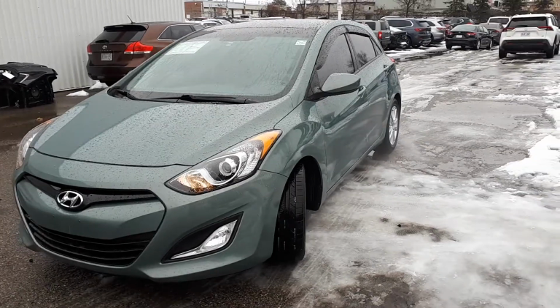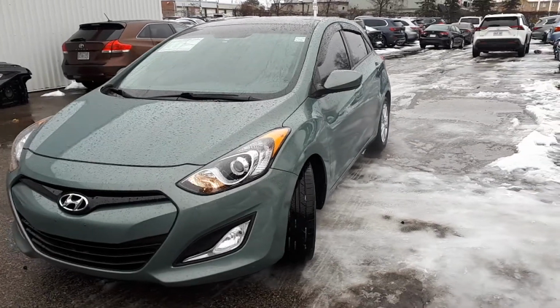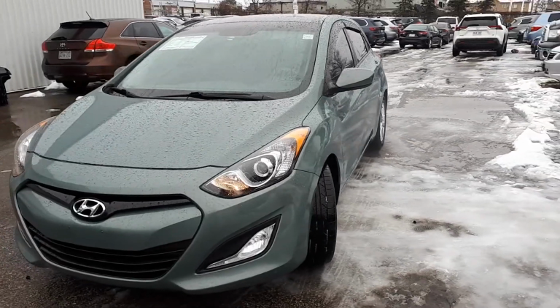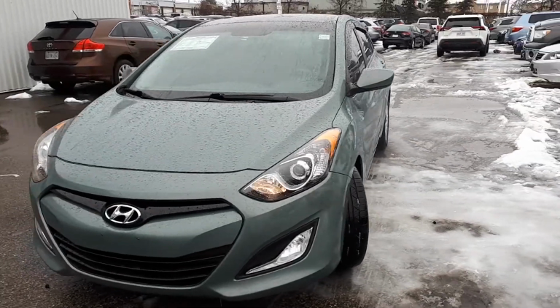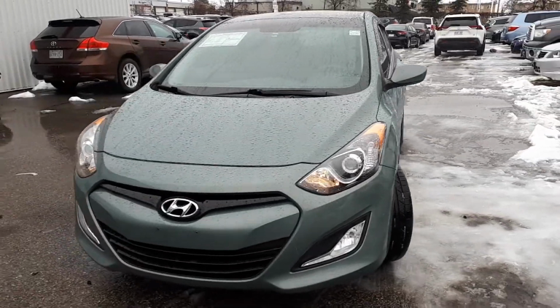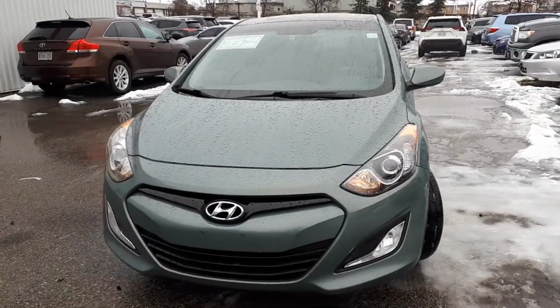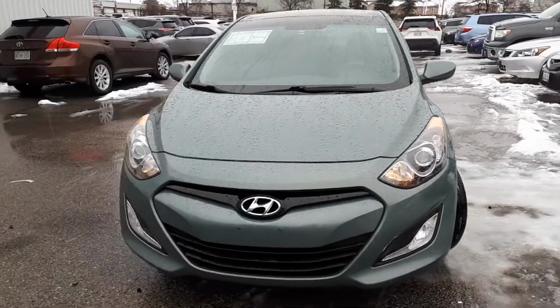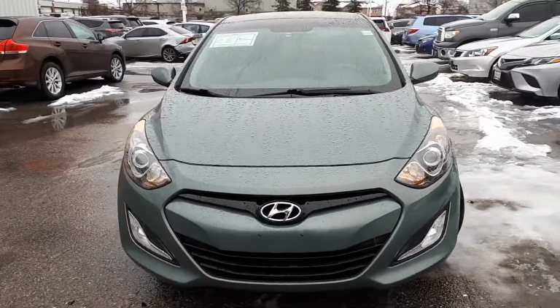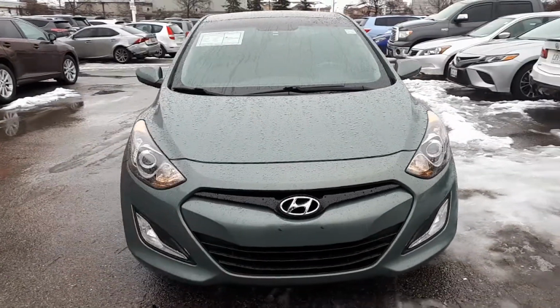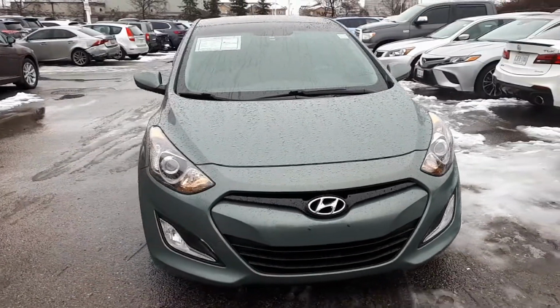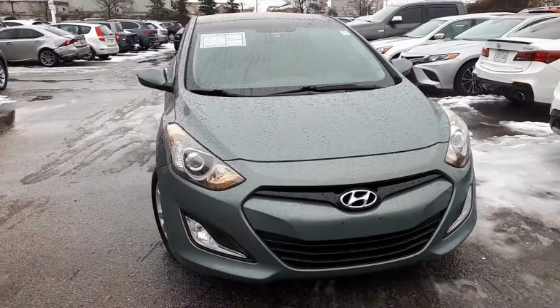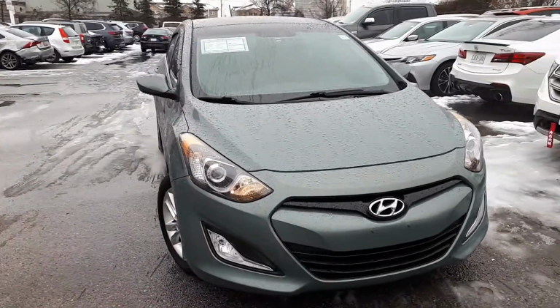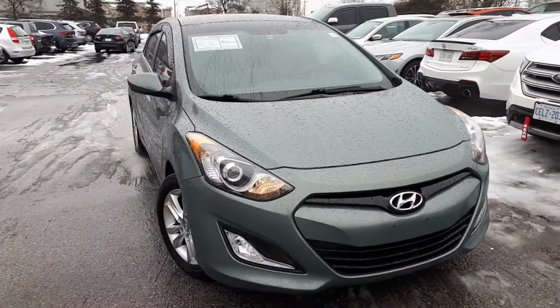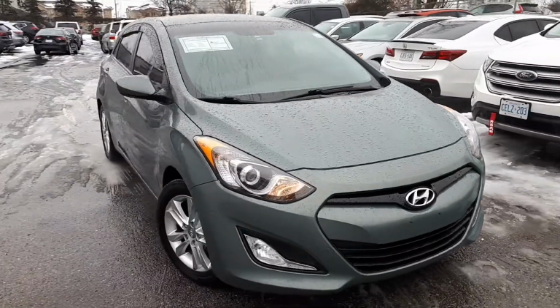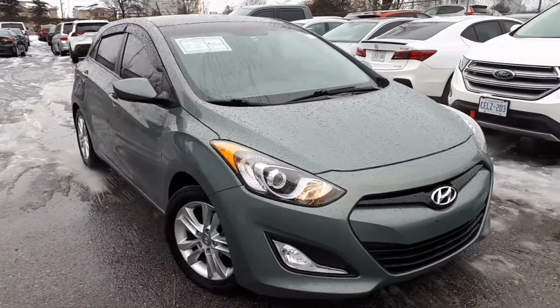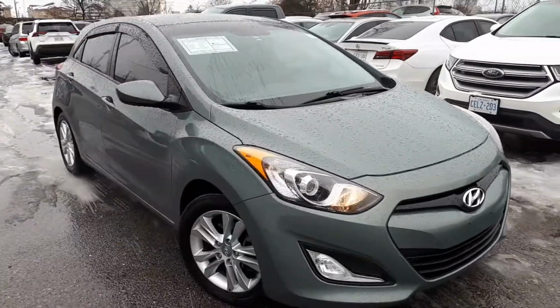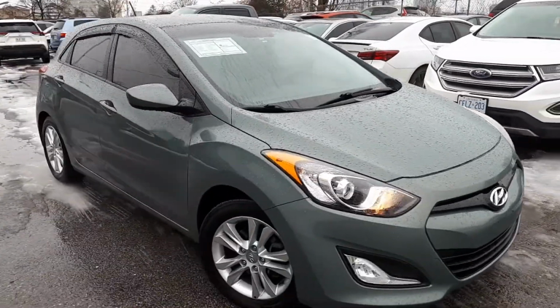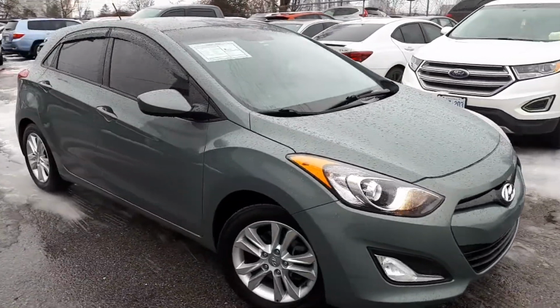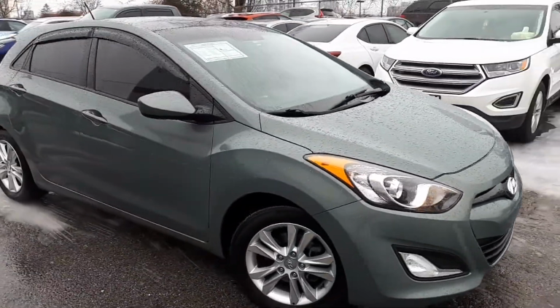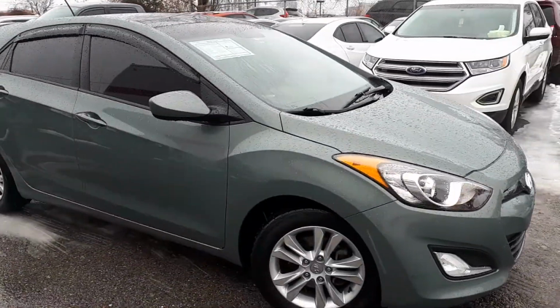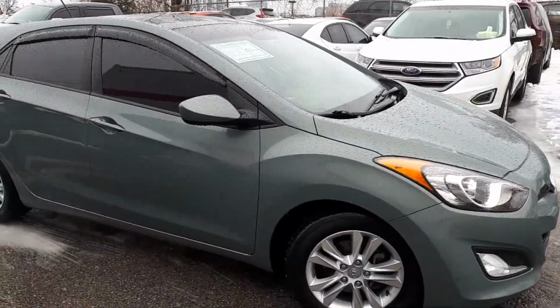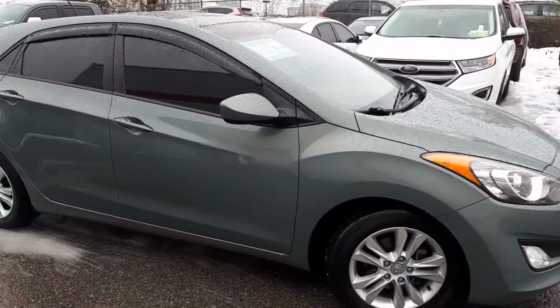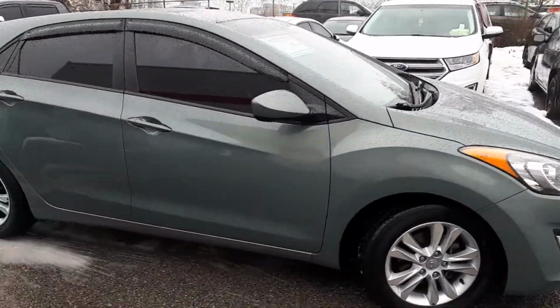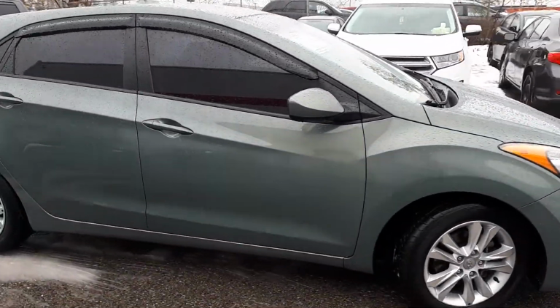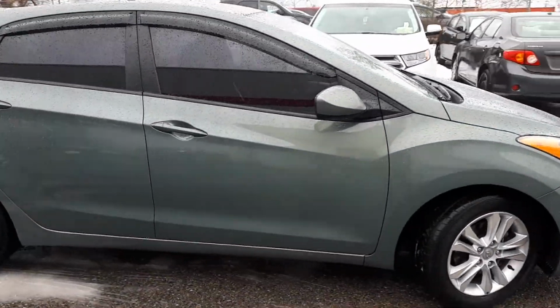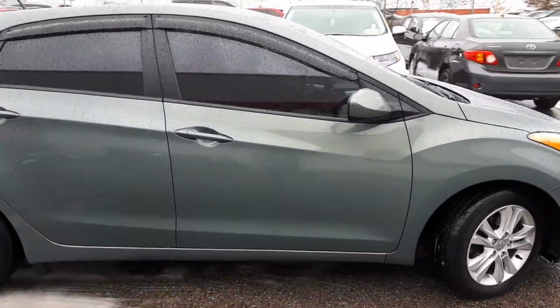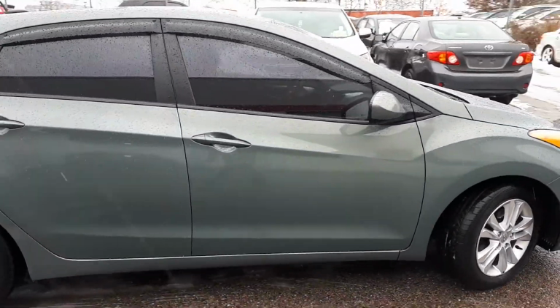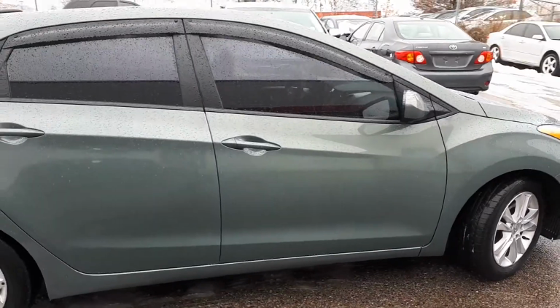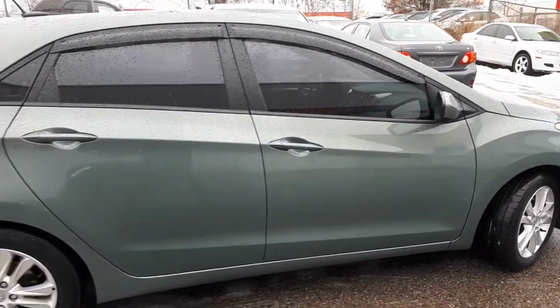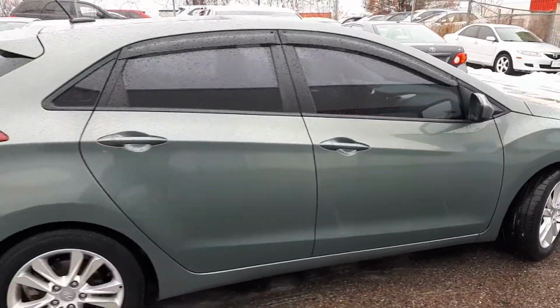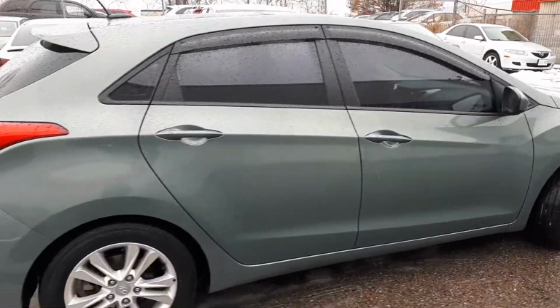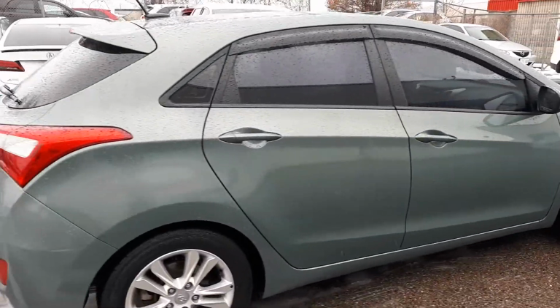Here at Bermel Toyota we have a DriveShield certified 2013 Hyundai Elantra GT GLS. Here's a quick look at the outside of the vehicle.